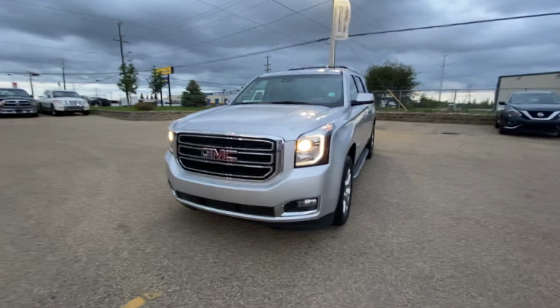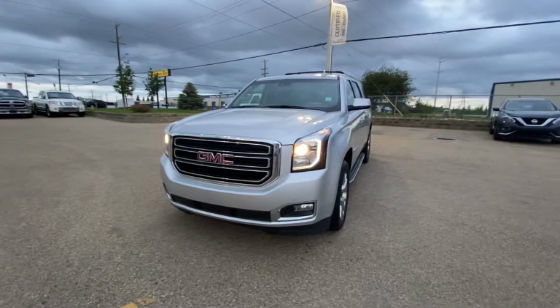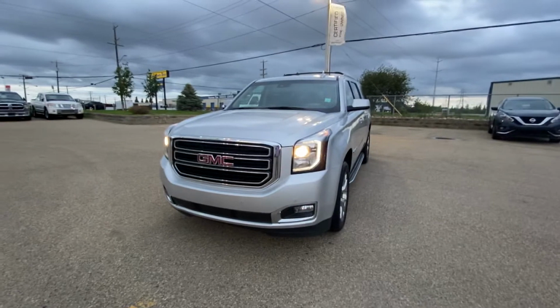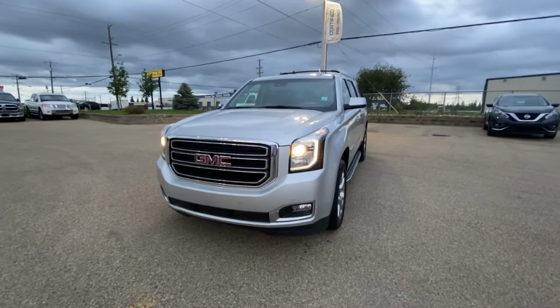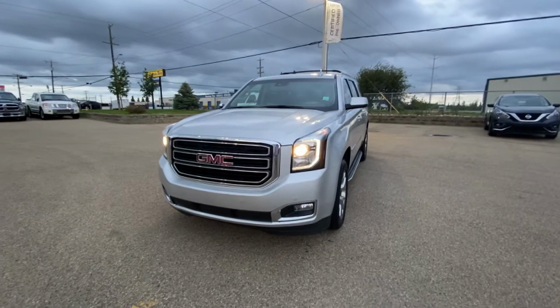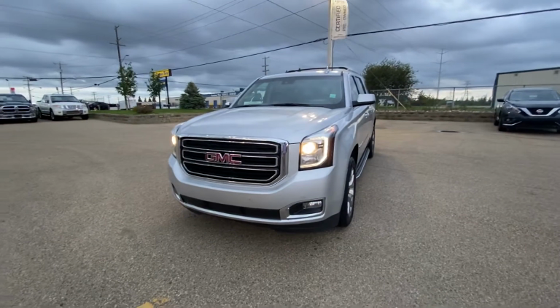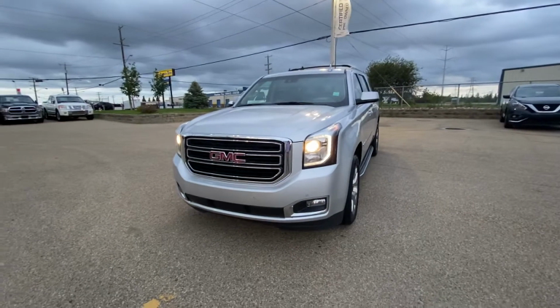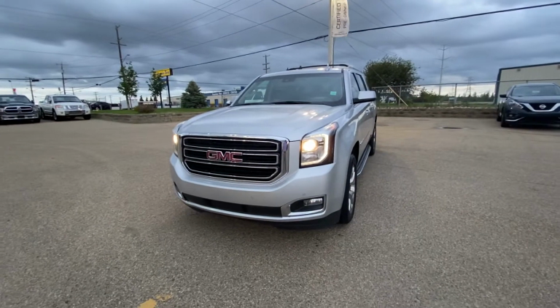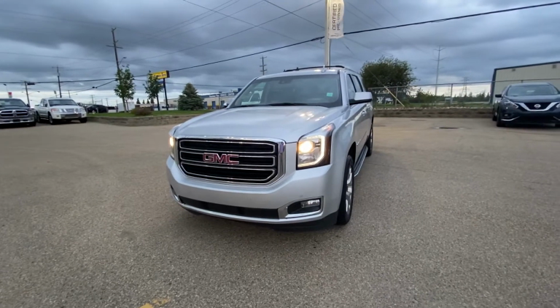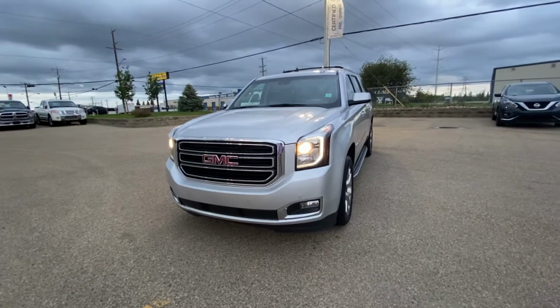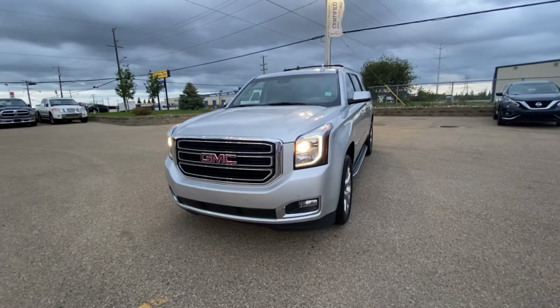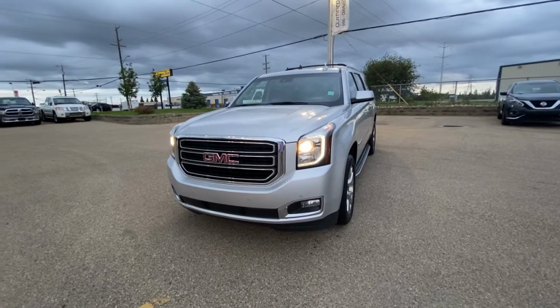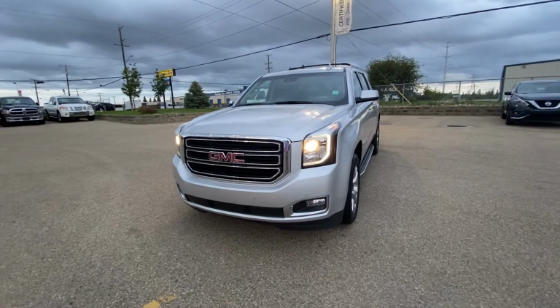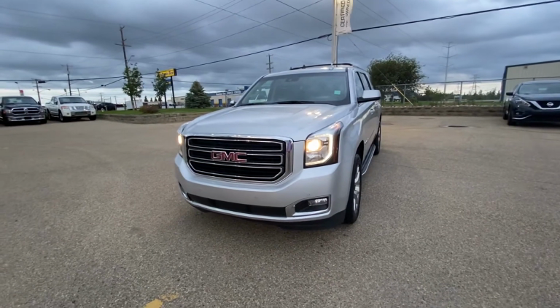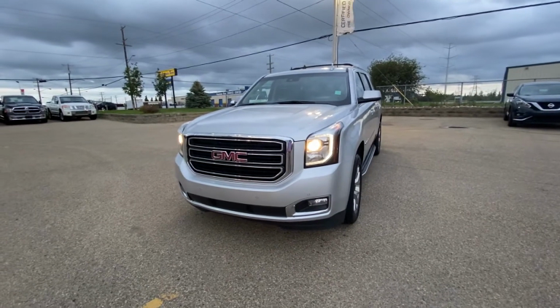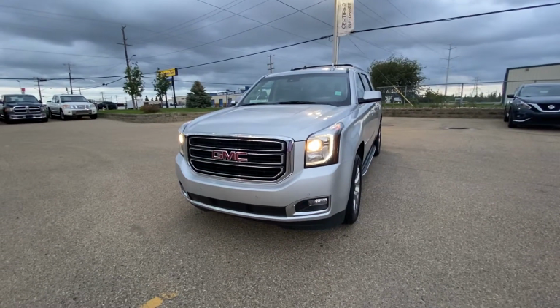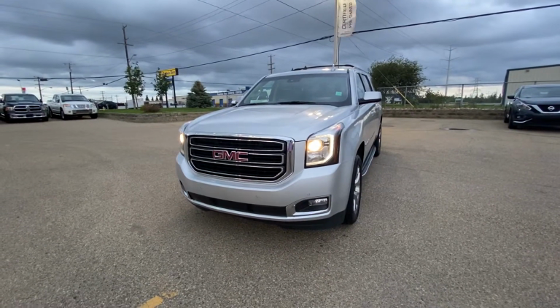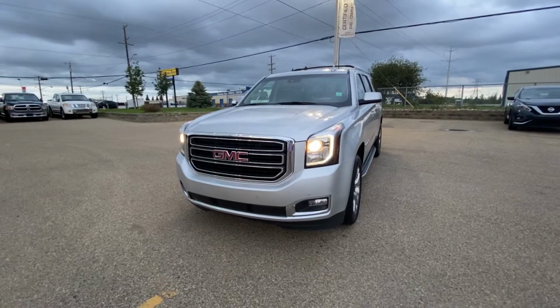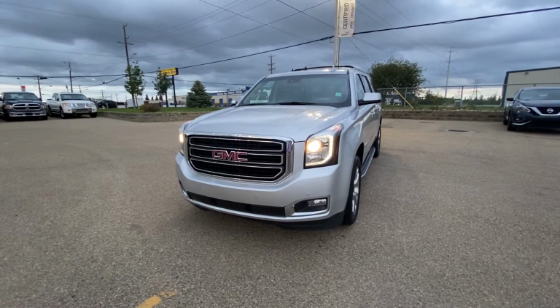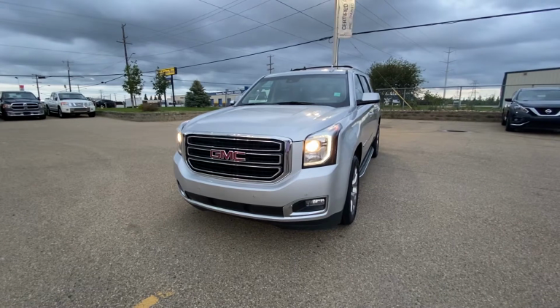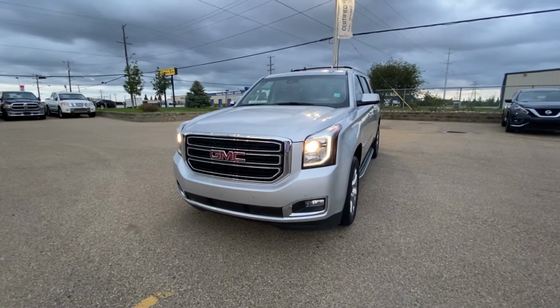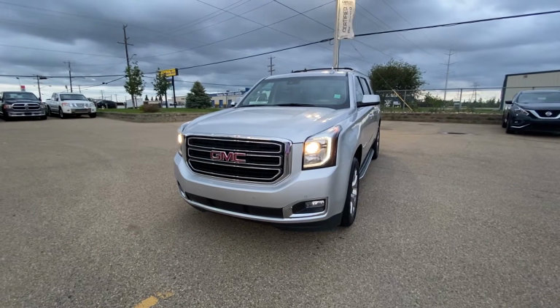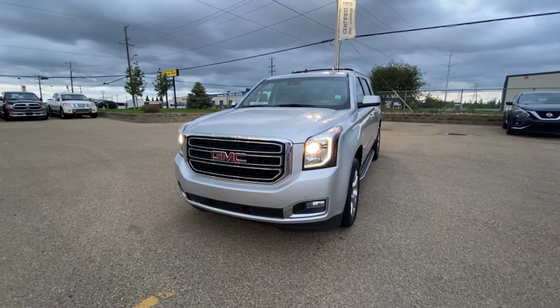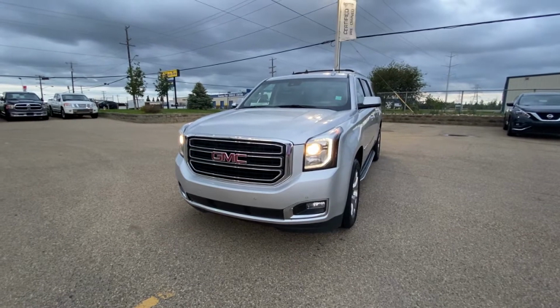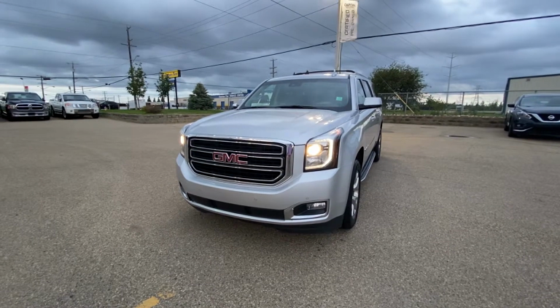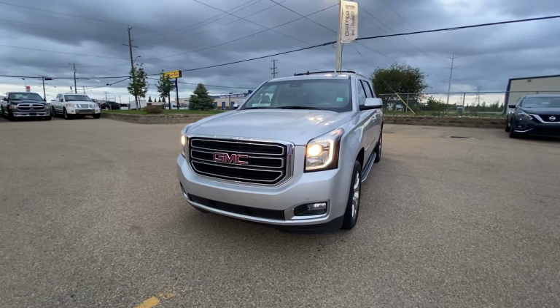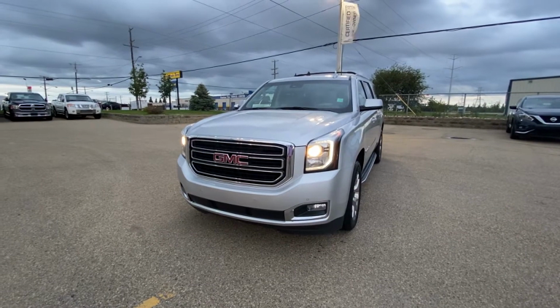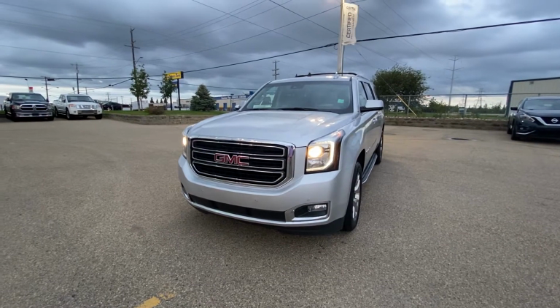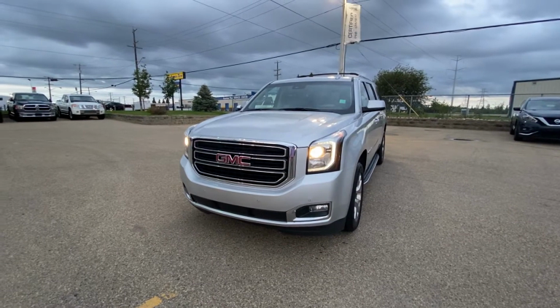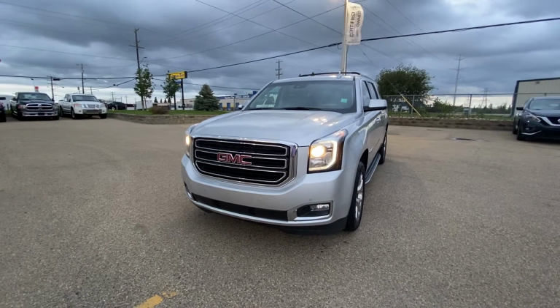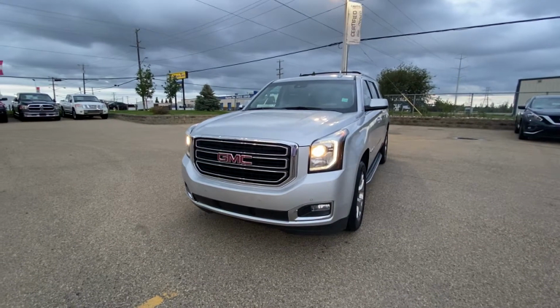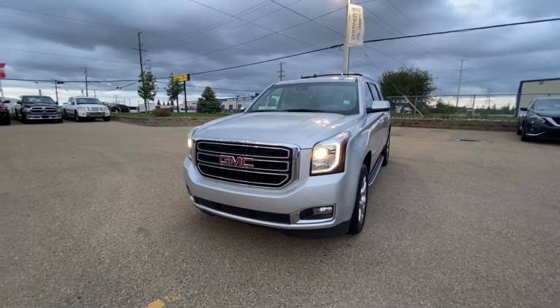Hi there, my name is Azim Azhar from Capital GMC Buick in Edmonton, and right in front of me is the 2019 GMC Yukon XL, the SLT package.